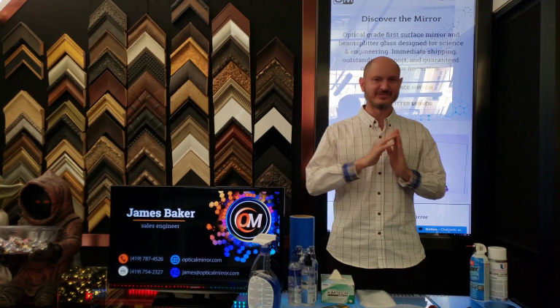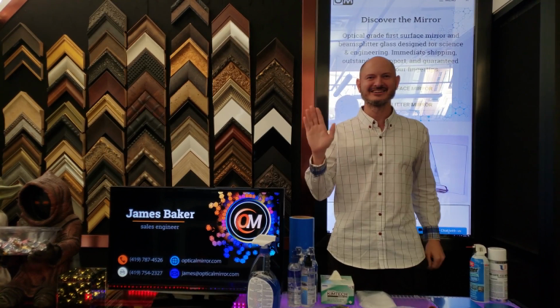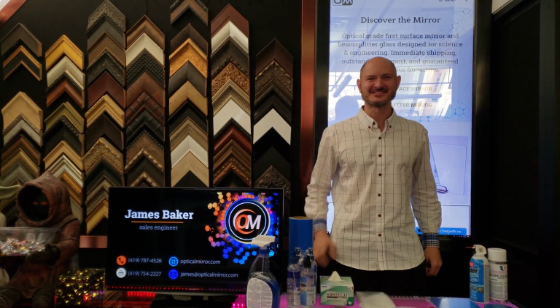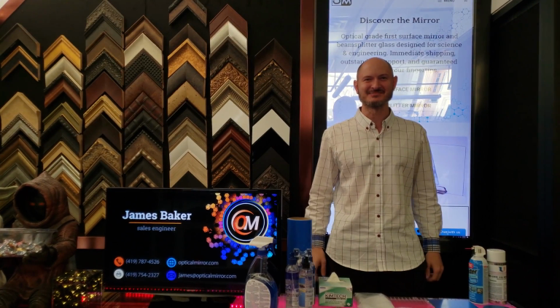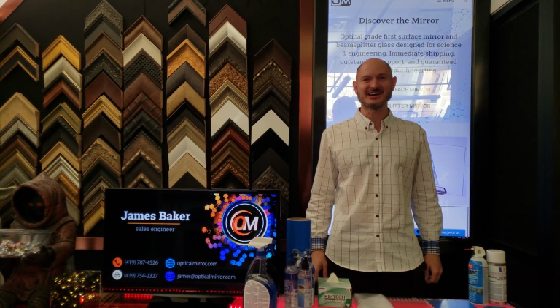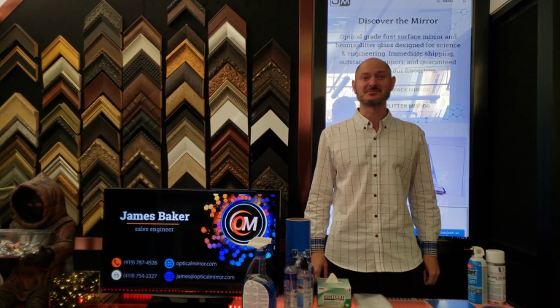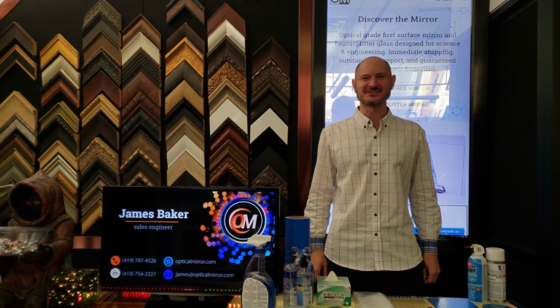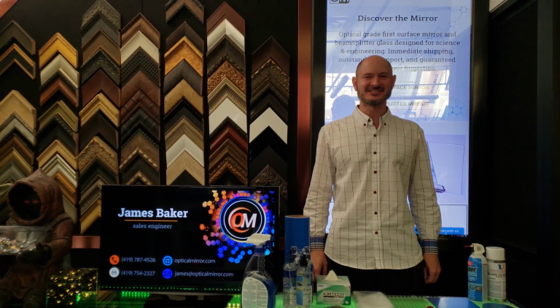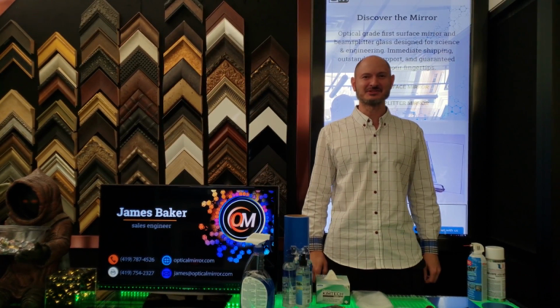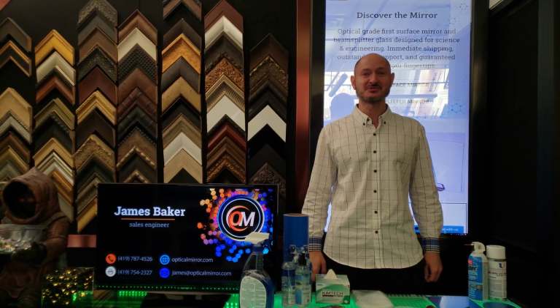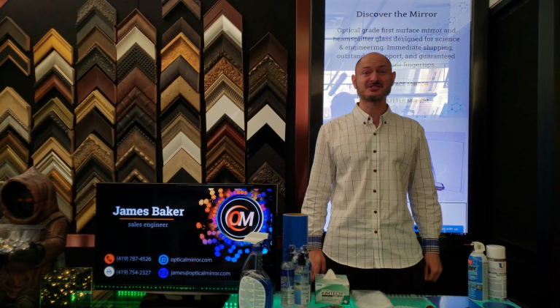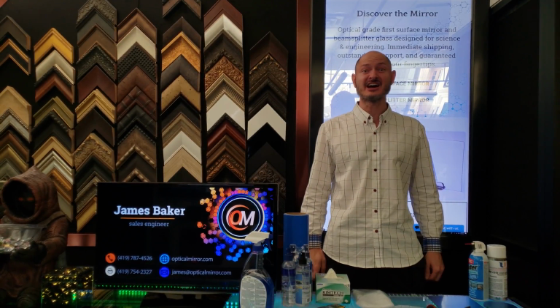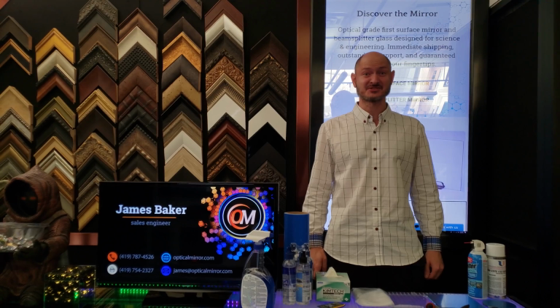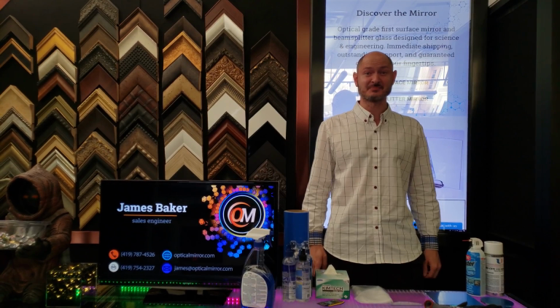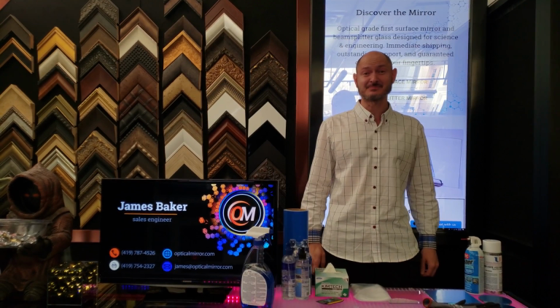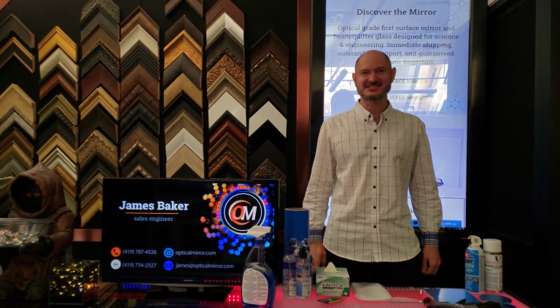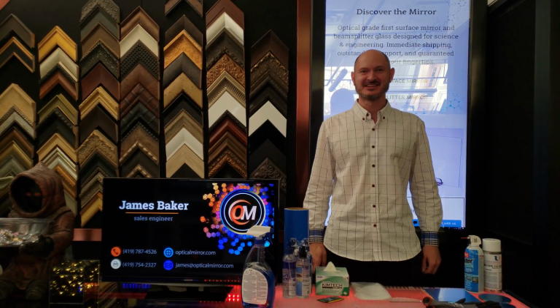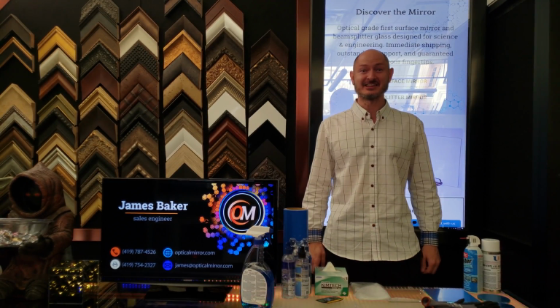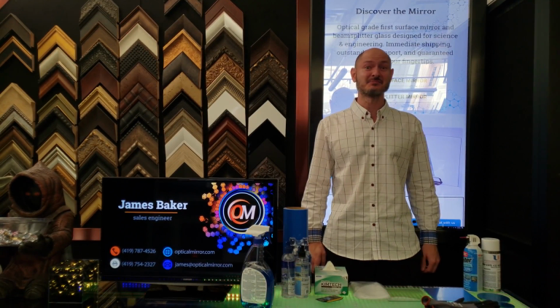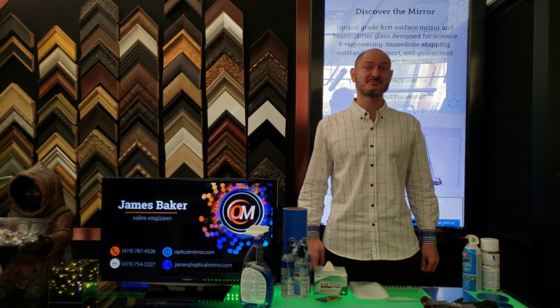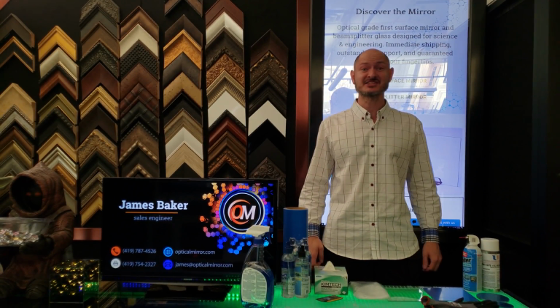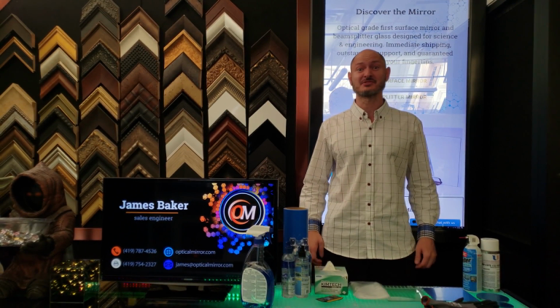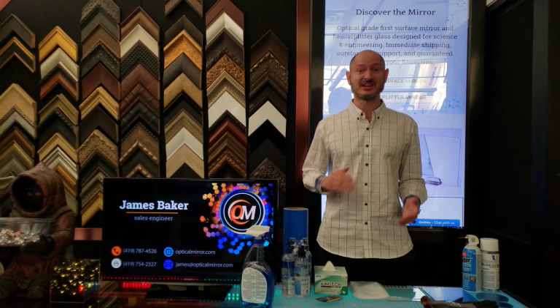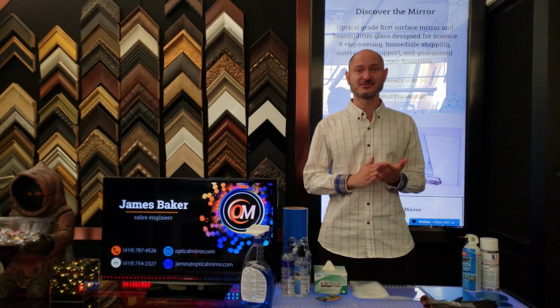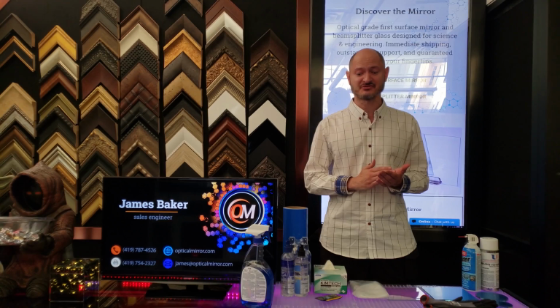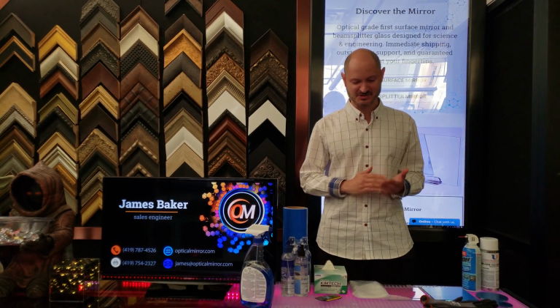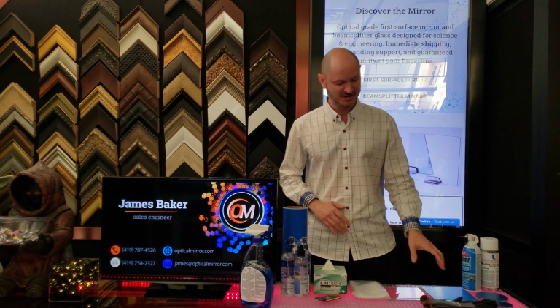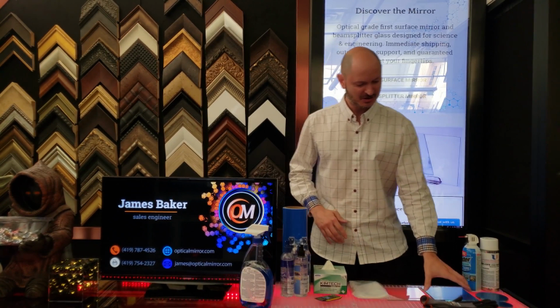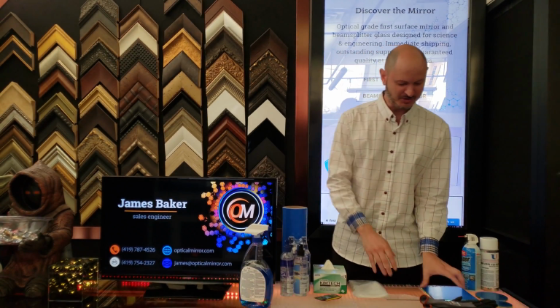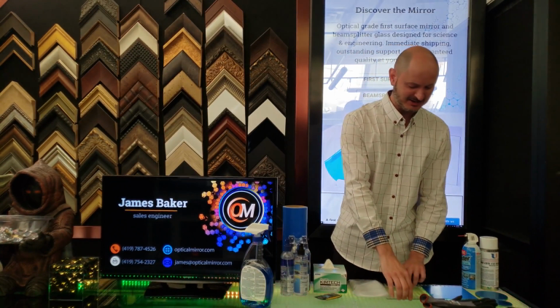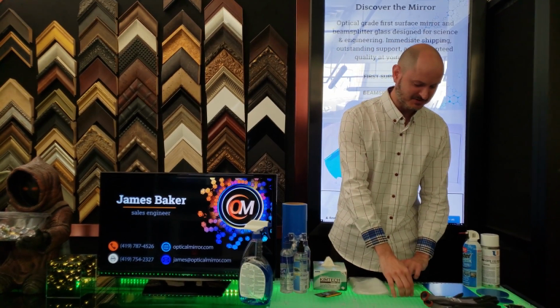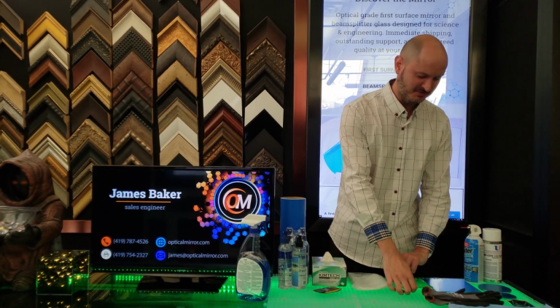Hi, this is James at Optical Mirror. Today I'm going to teach you how to not screw up your optics and keep them nice and protected, whether it be a first surface mirror or a beam splitter mirror.